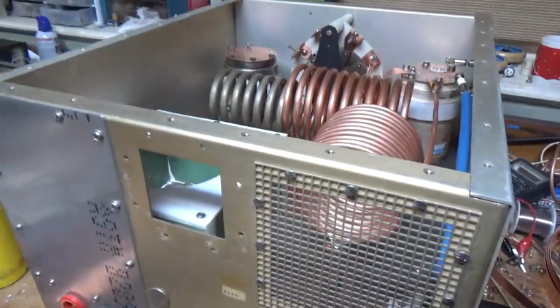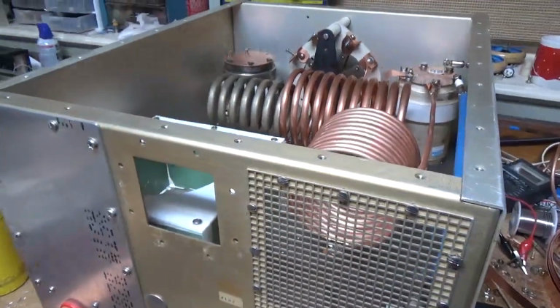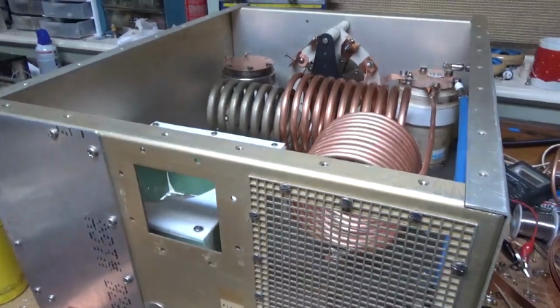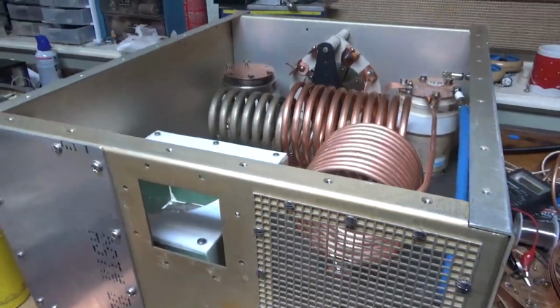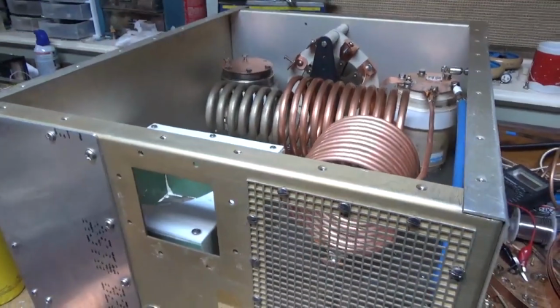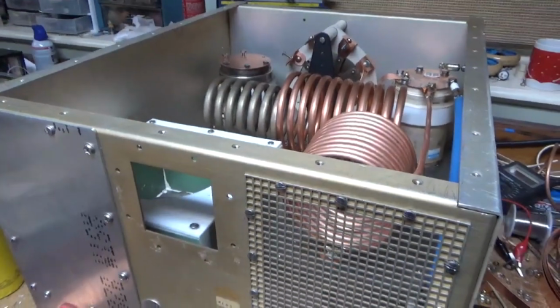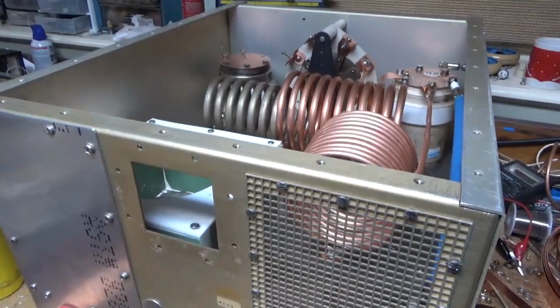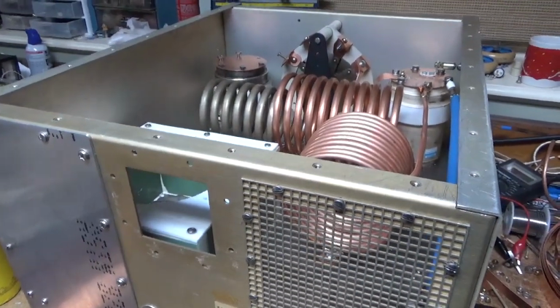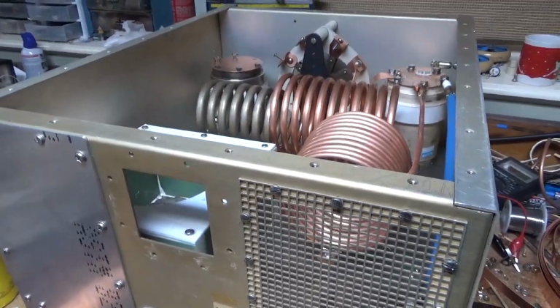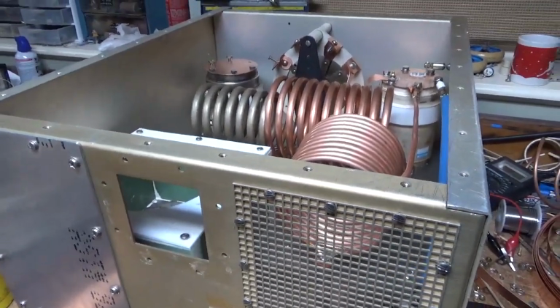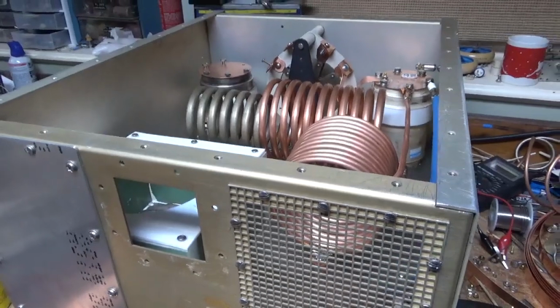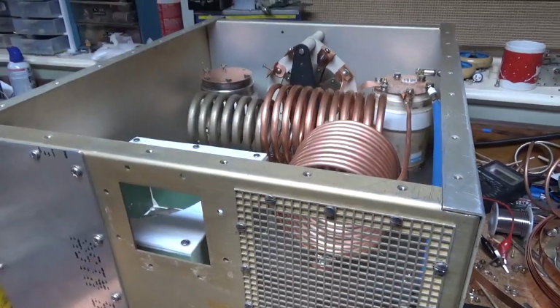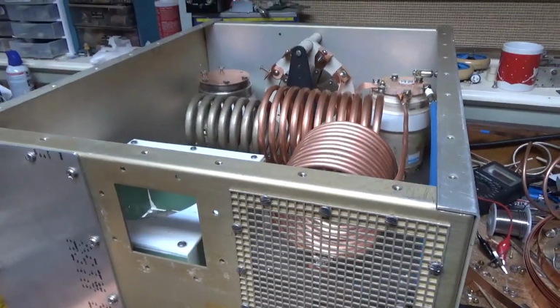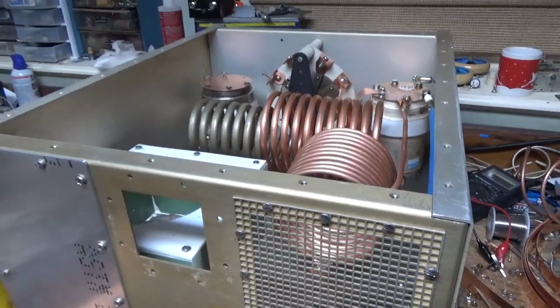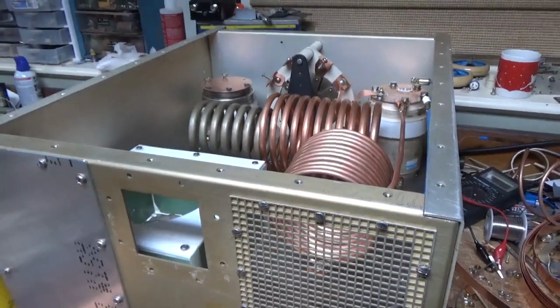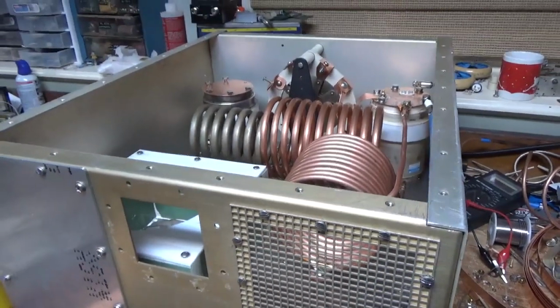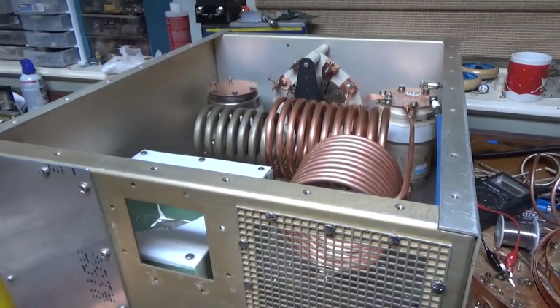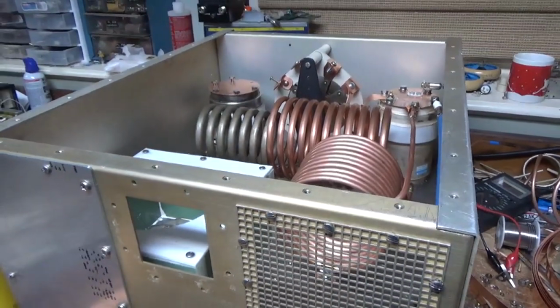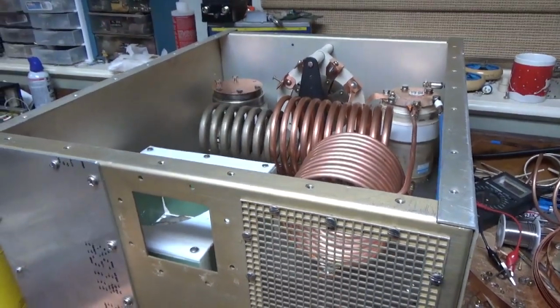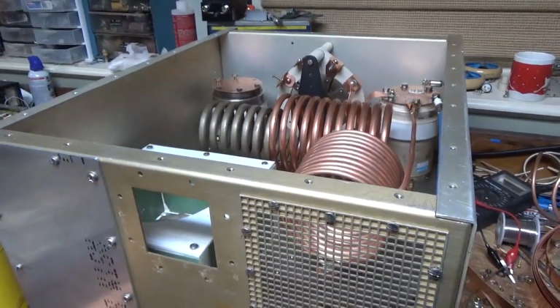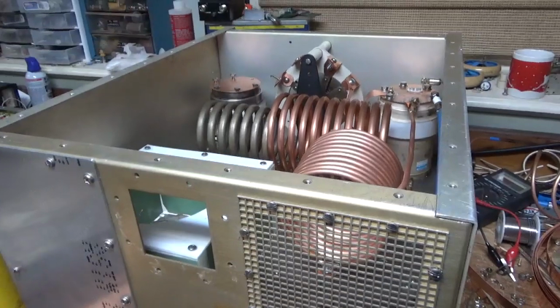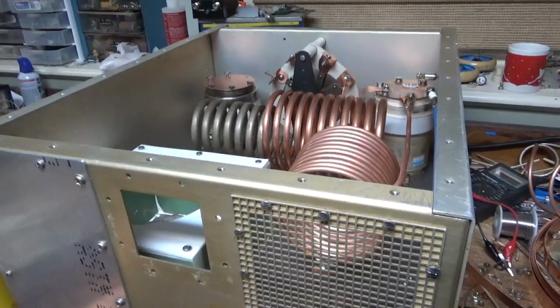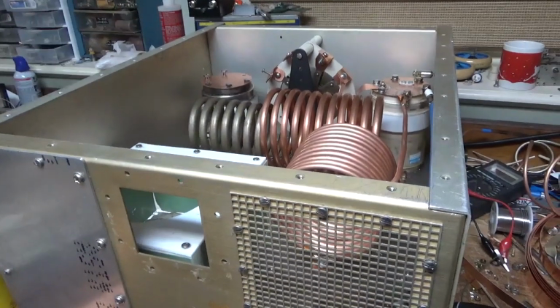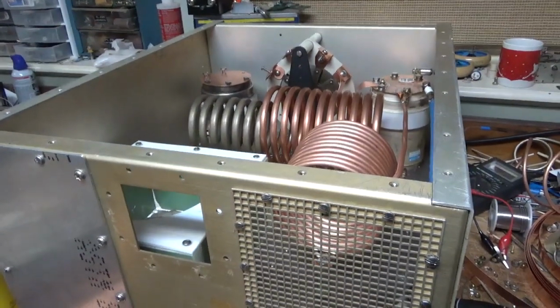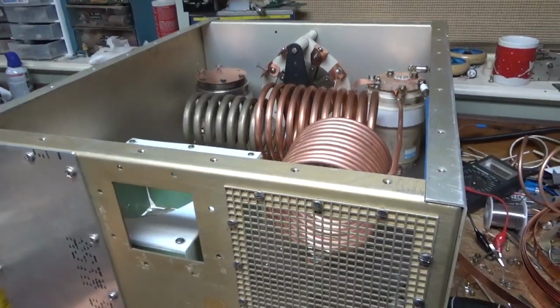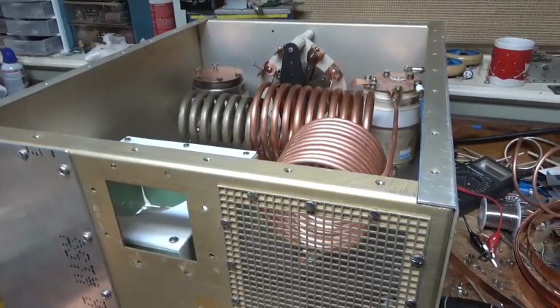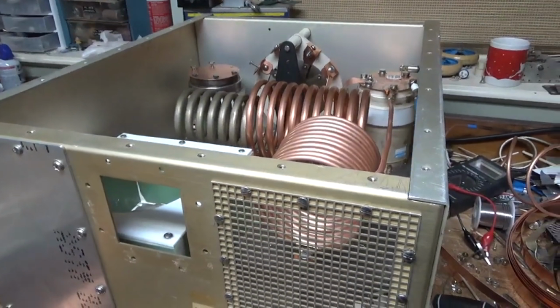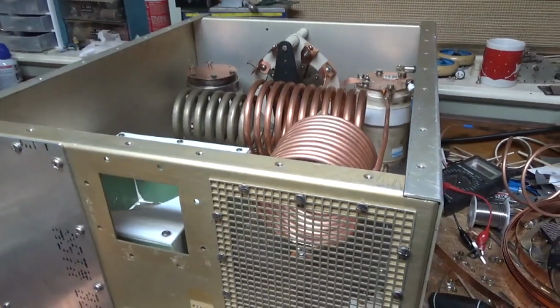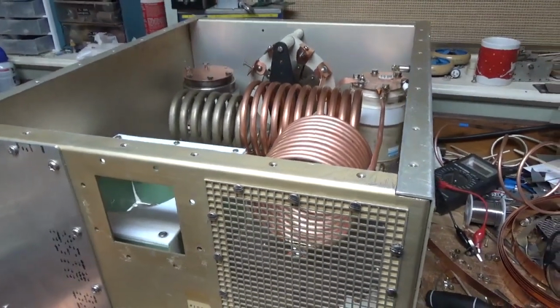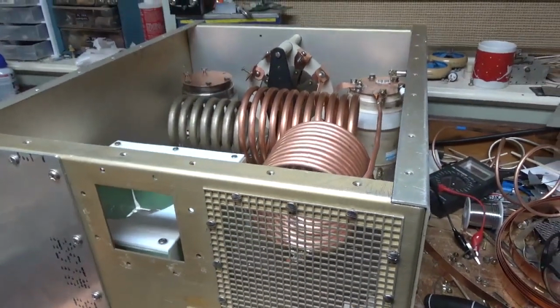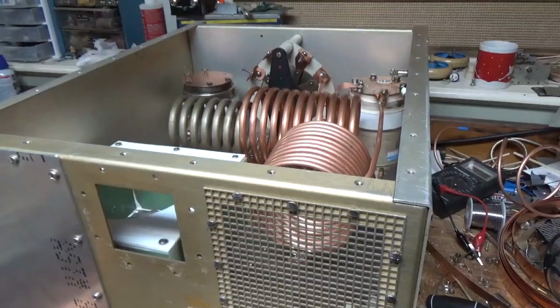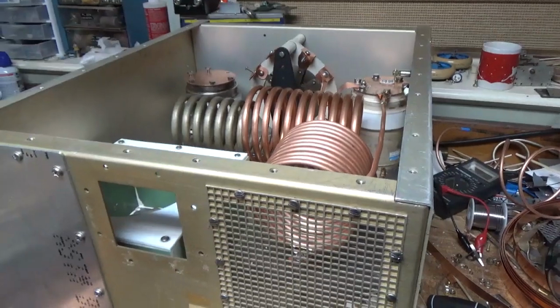I had some time today to work on the 160-15 meter amplifier, and I'll show you what I did. Tomorrow I'm back to work on ham amps — I have to work on another 922, the parts came from Harpok, so I'll be on that.